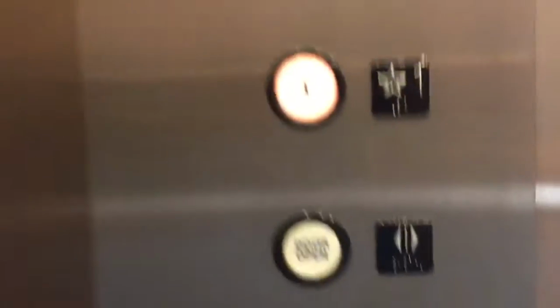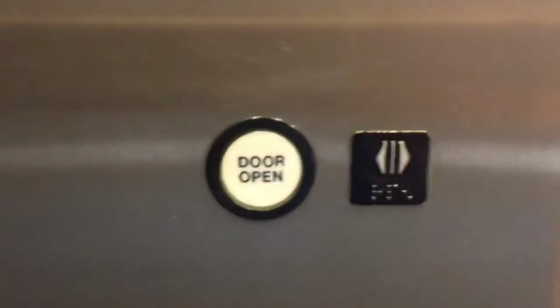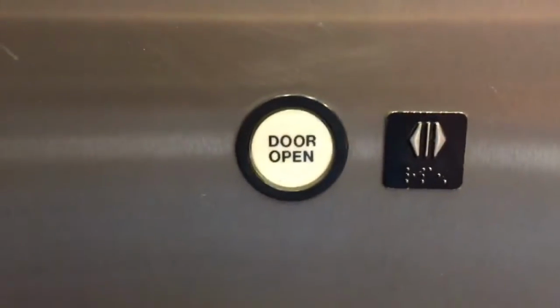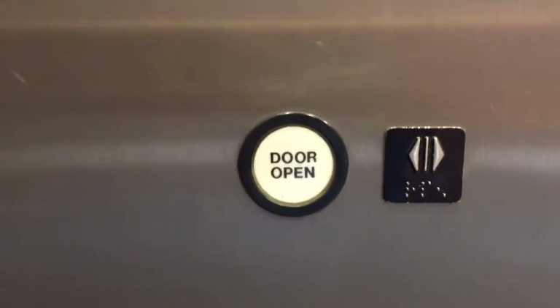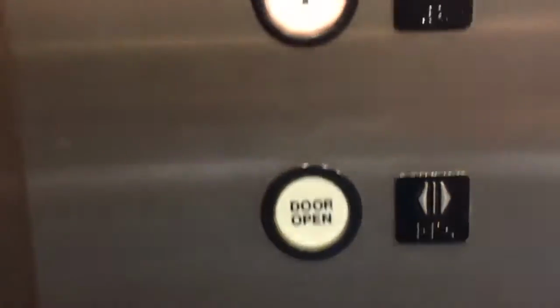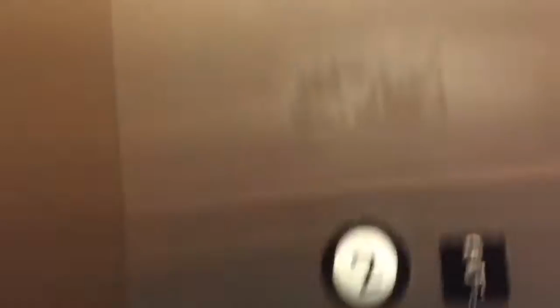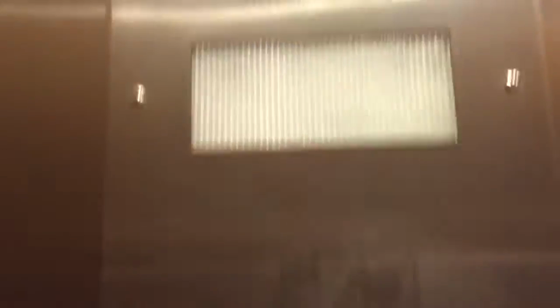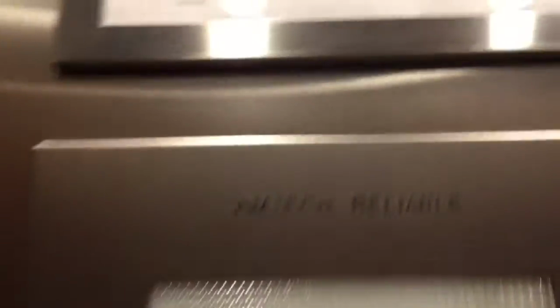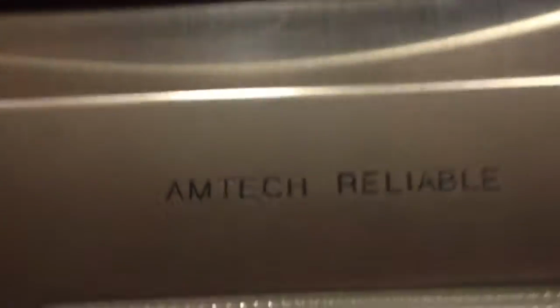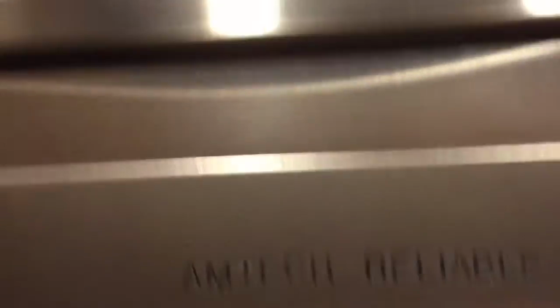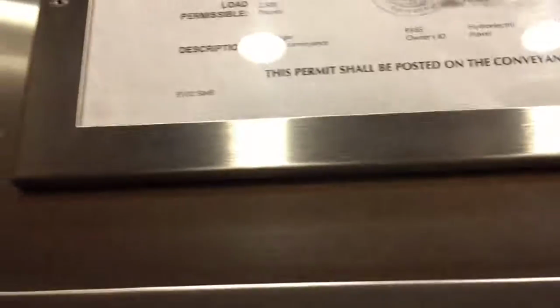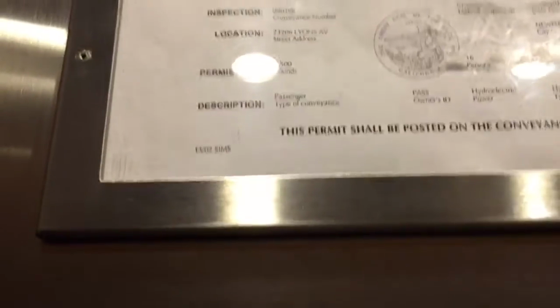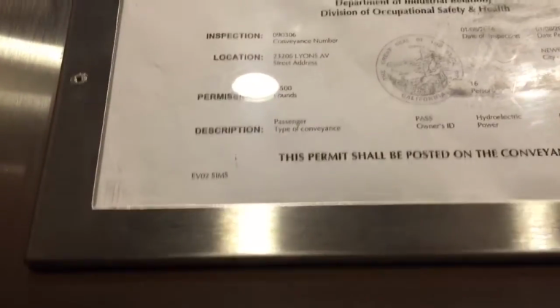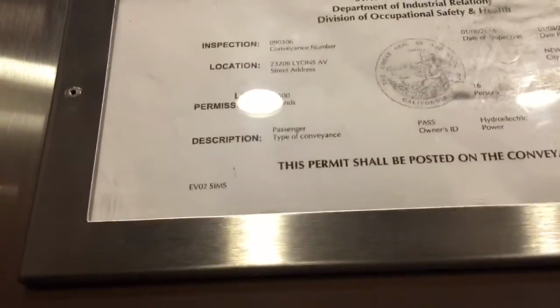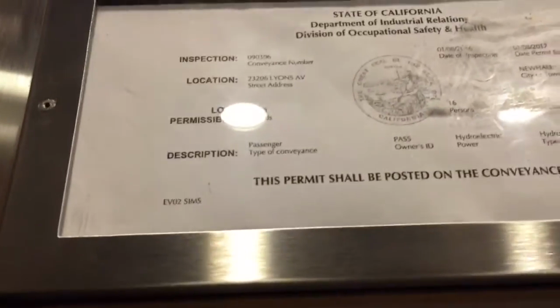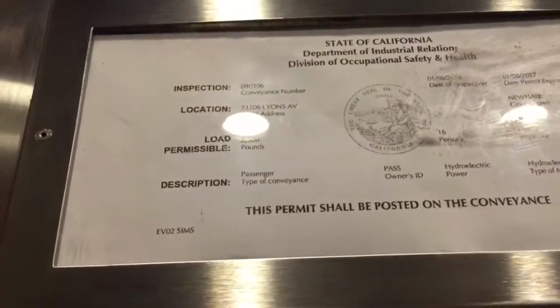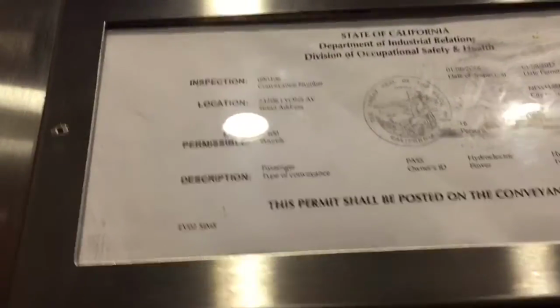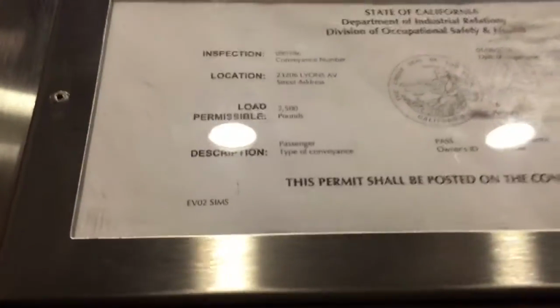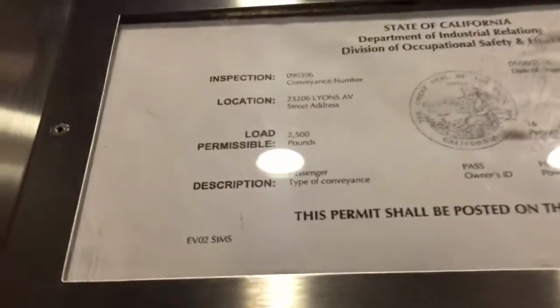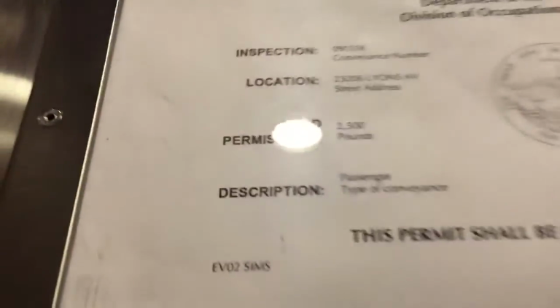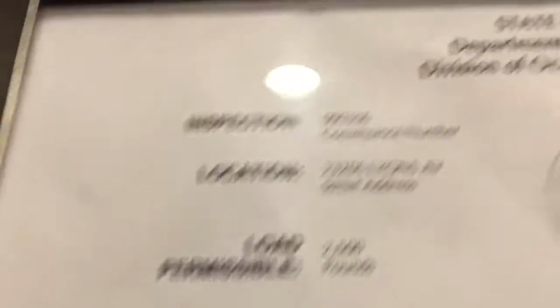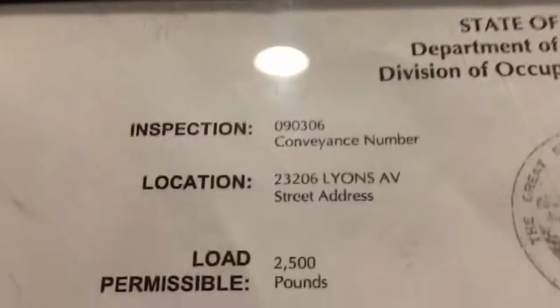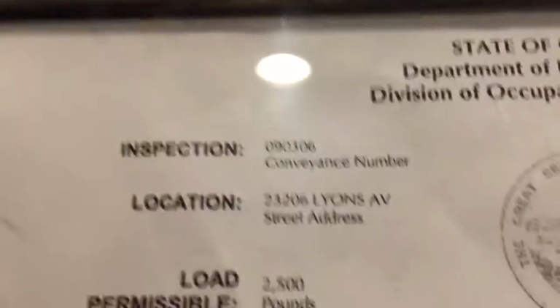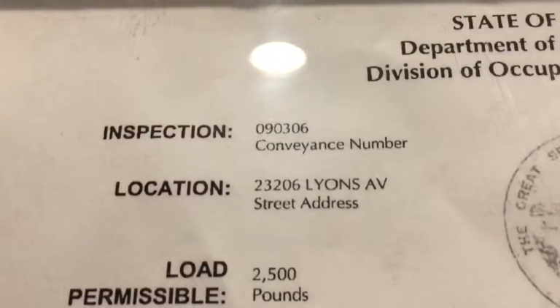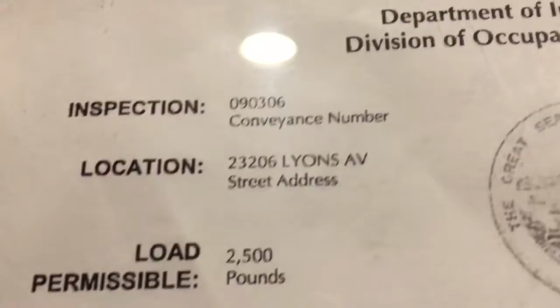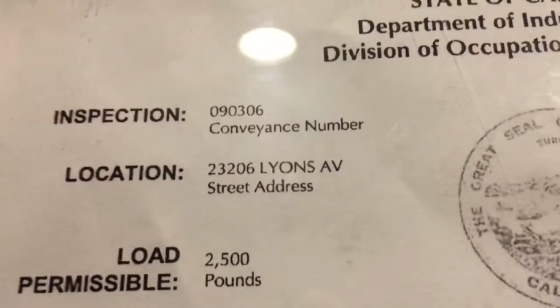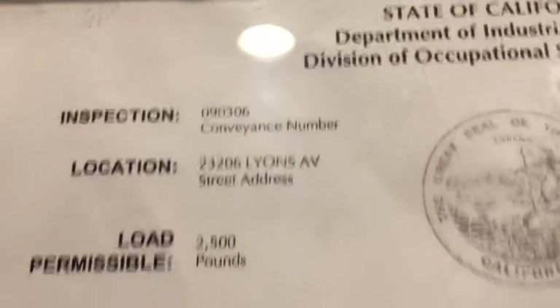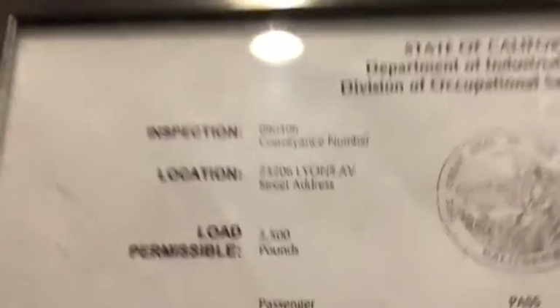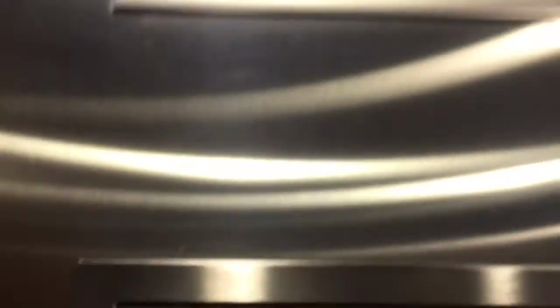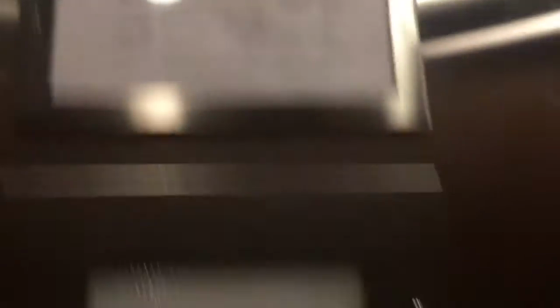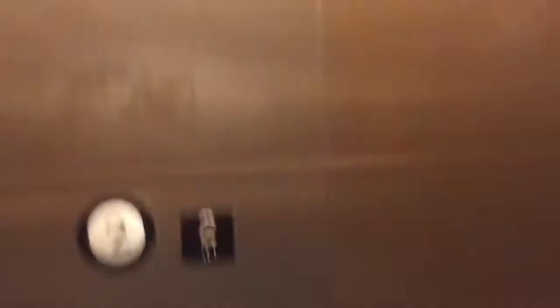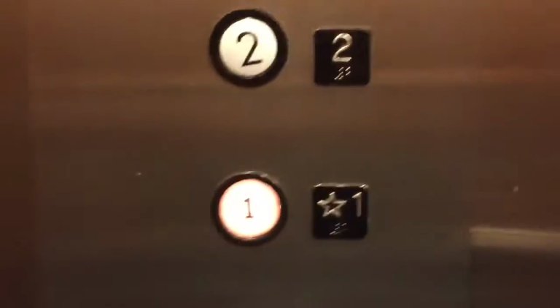Another door? Not close, just a little open. 2,500 pounds, 16 people. There's the address. Sorry for the shakes — this thing is kind of bouncy.